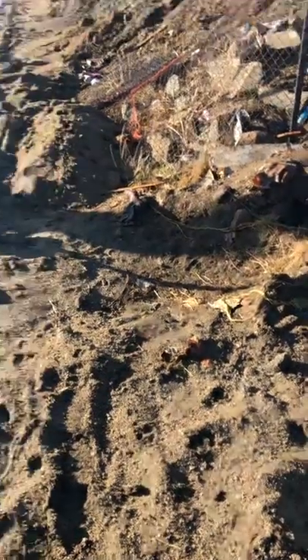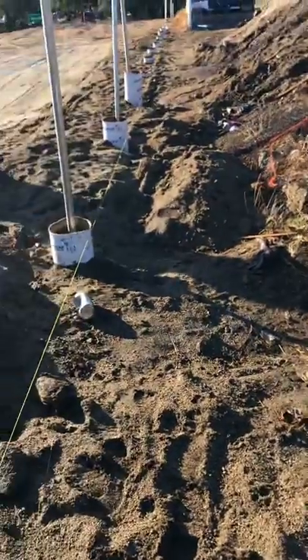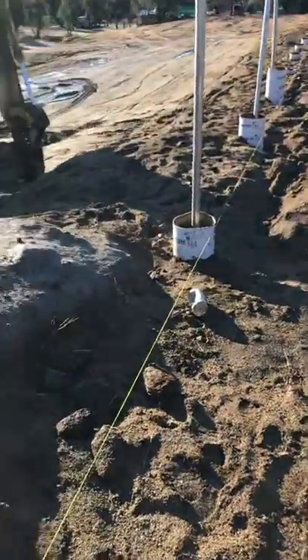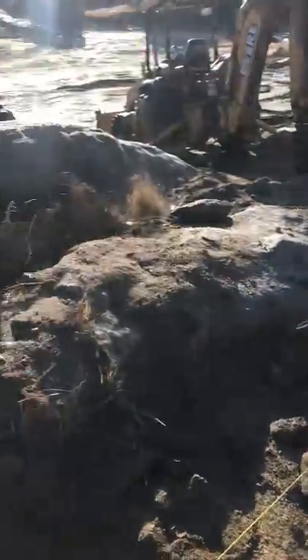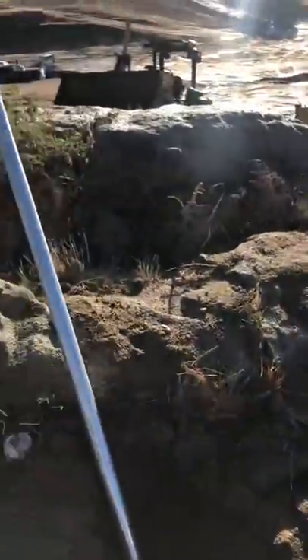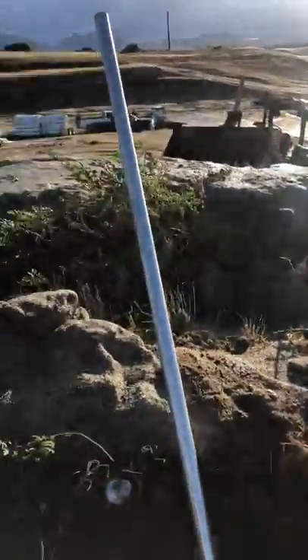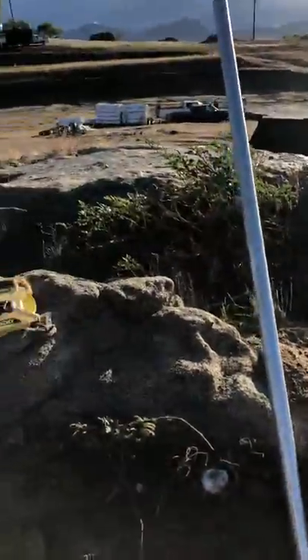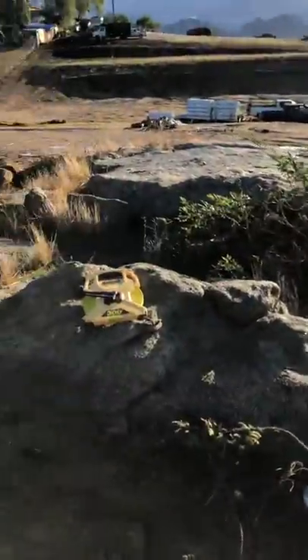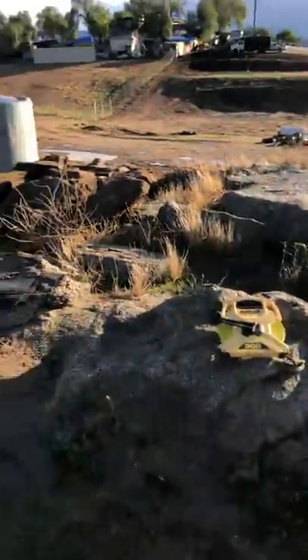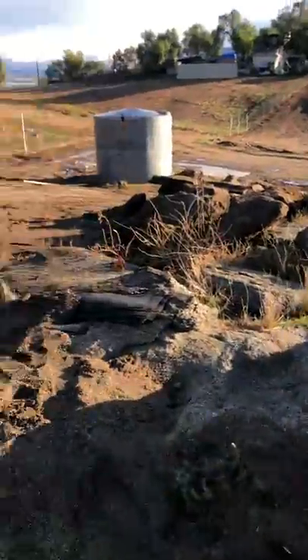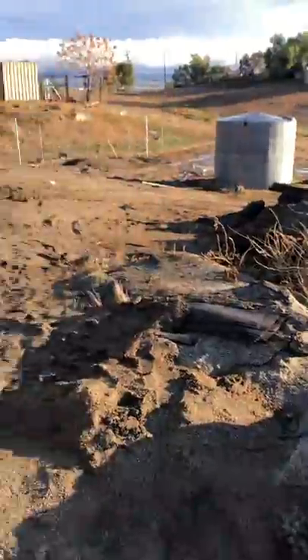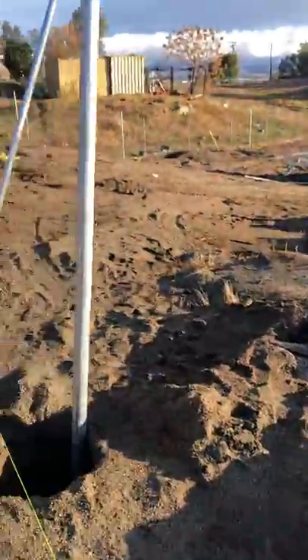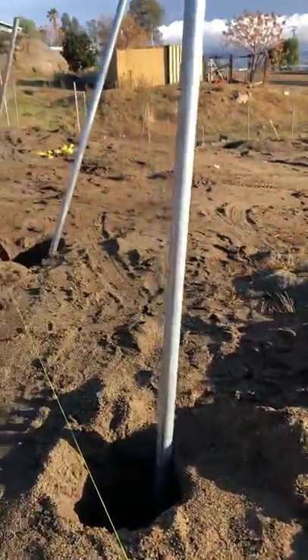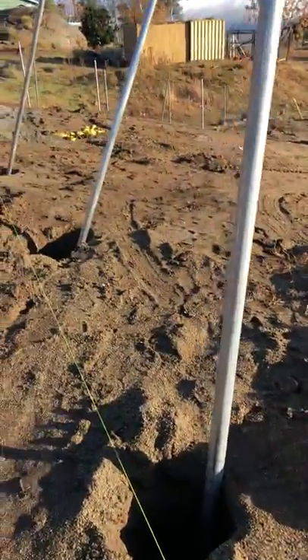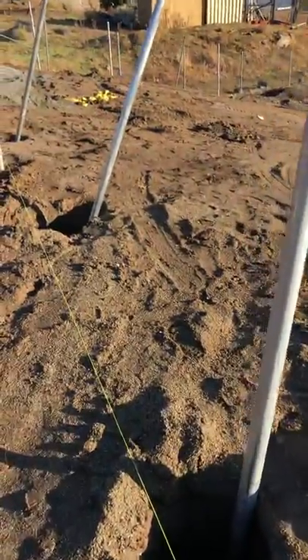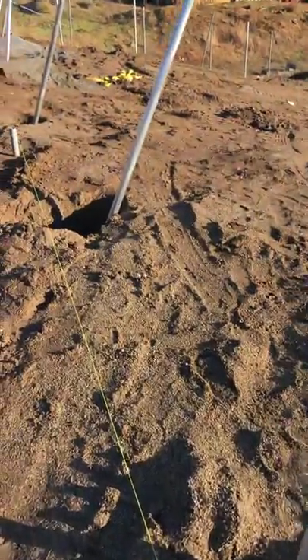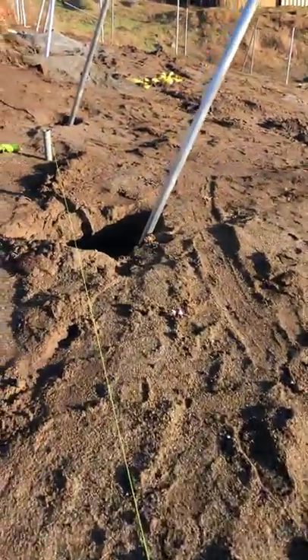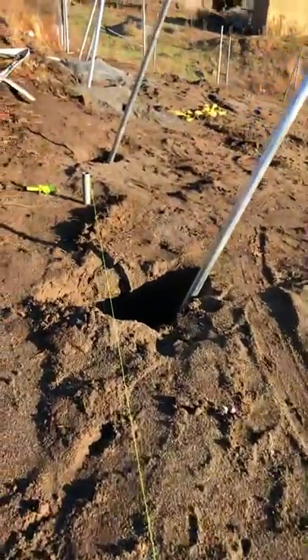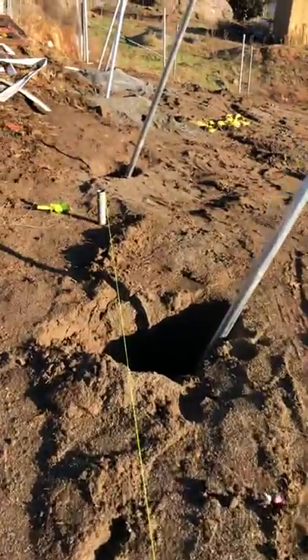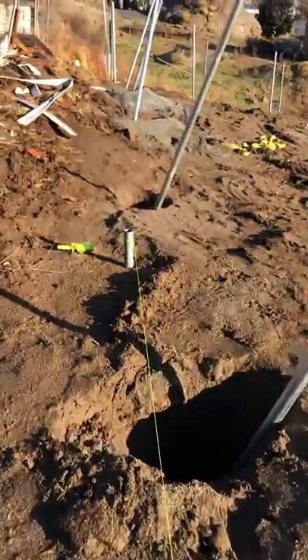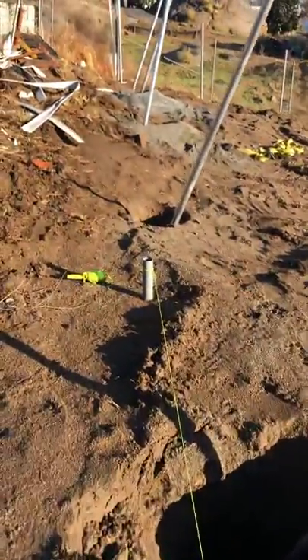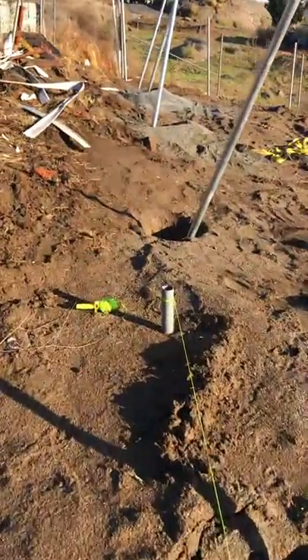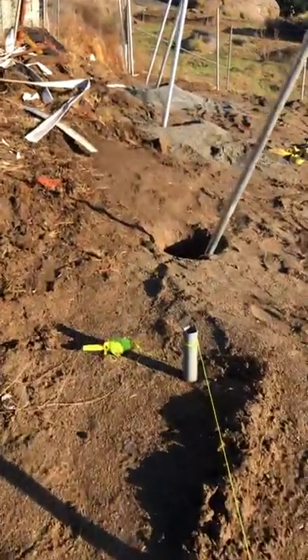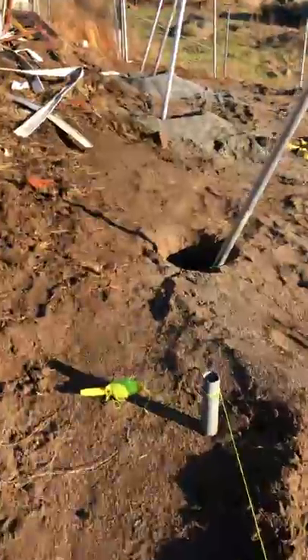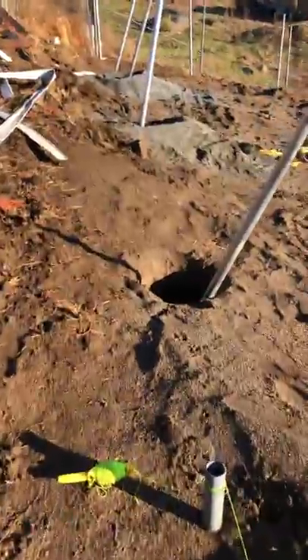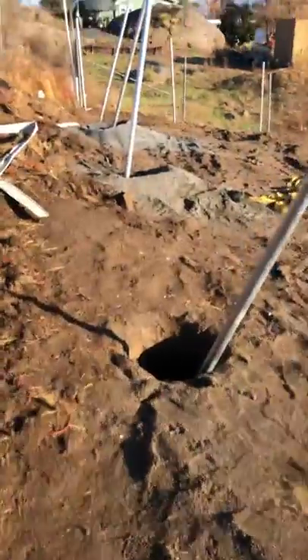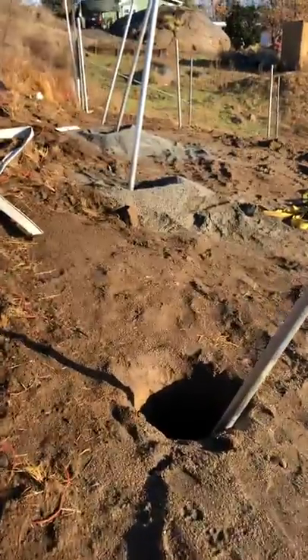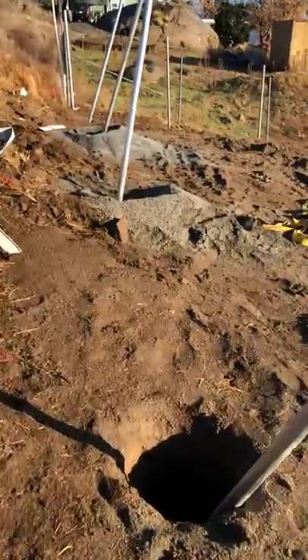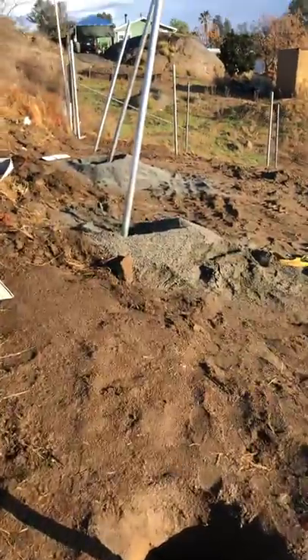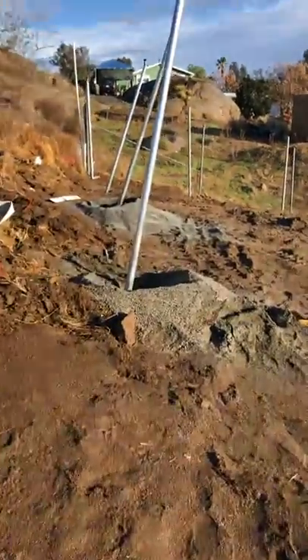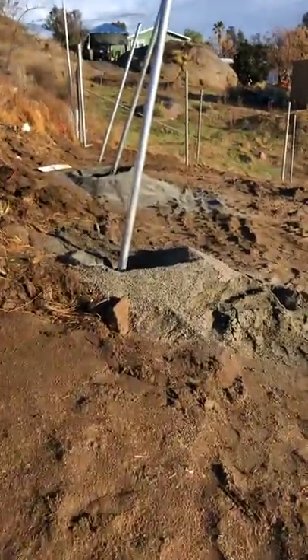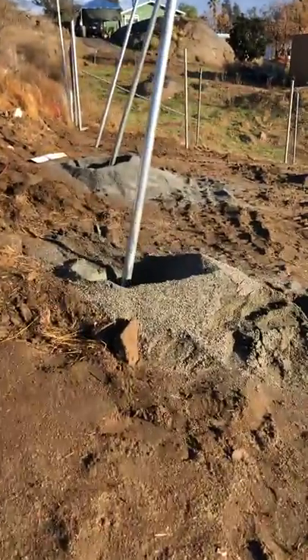Quick update on the fence job. Today is the day we get the cement truck — ten yards coming in. We've drilled through the rock, we've set the sonotube tubes, and we've done the backfilling.